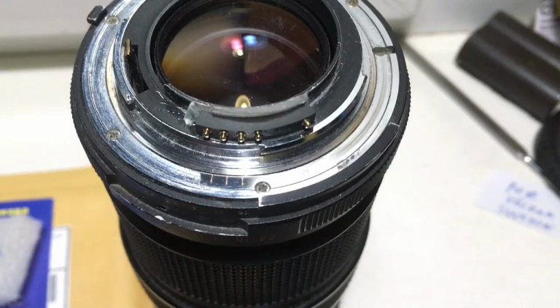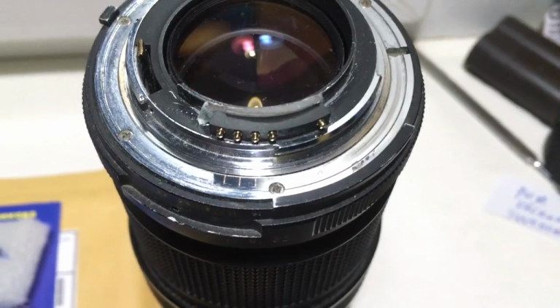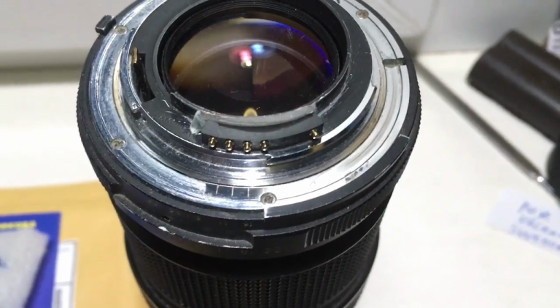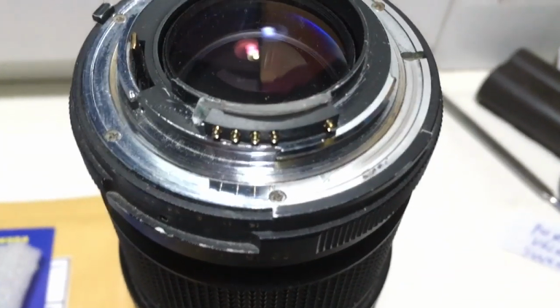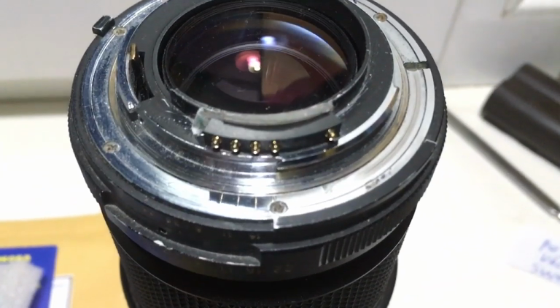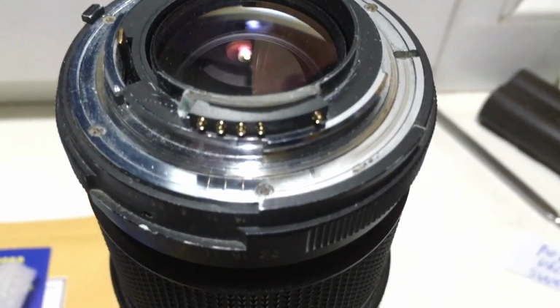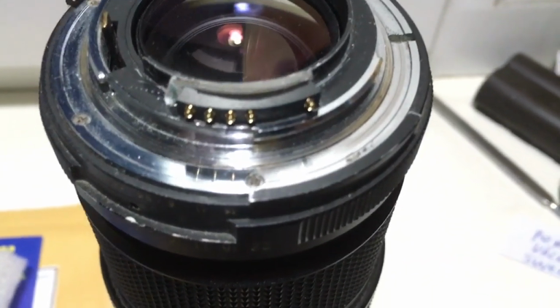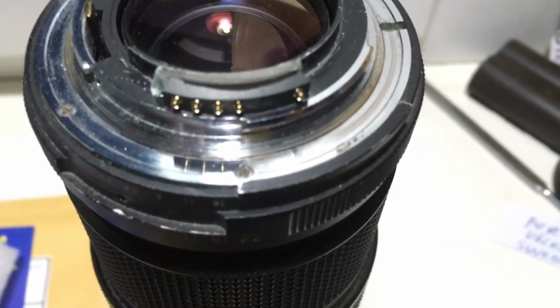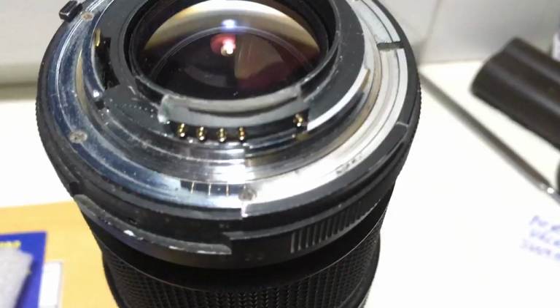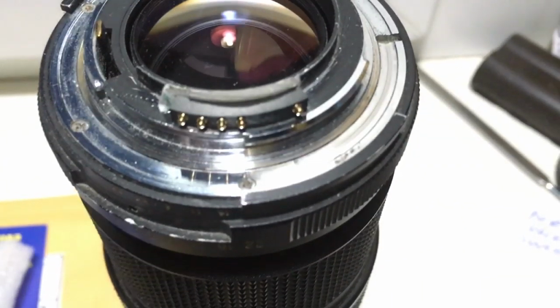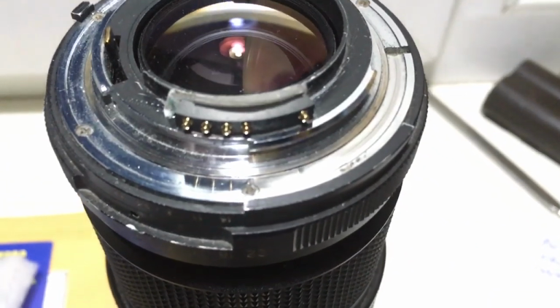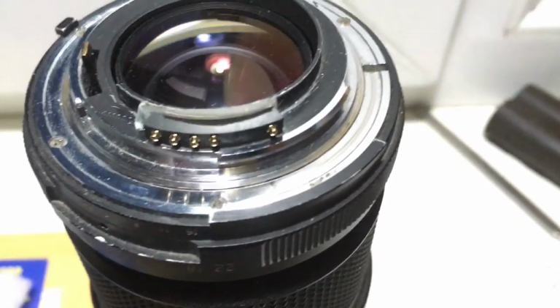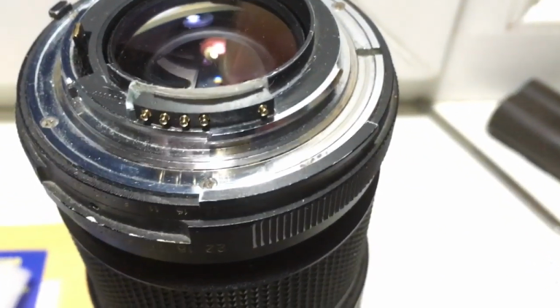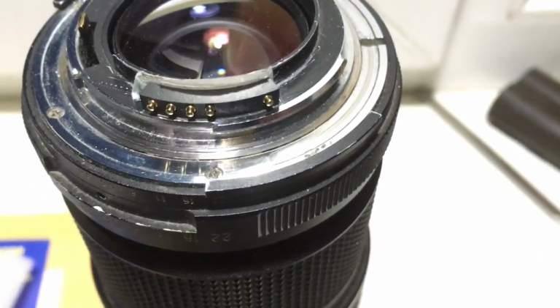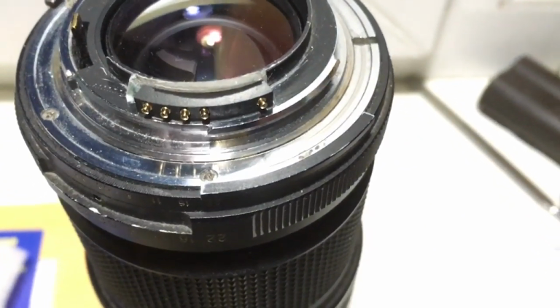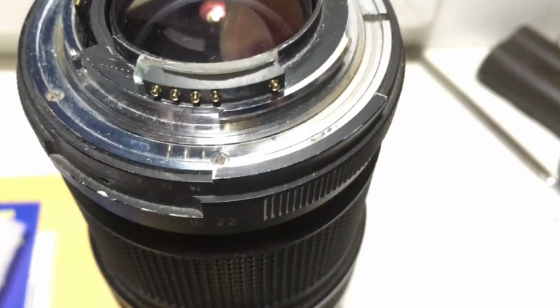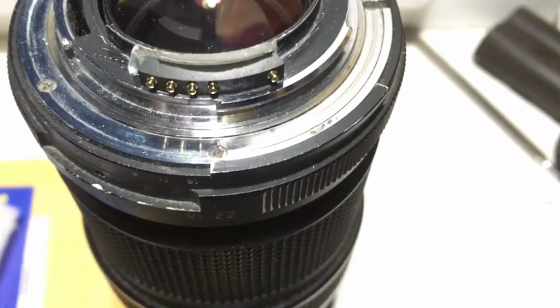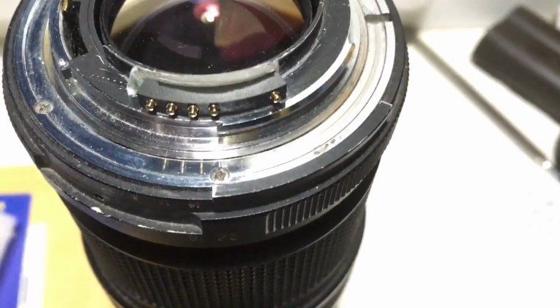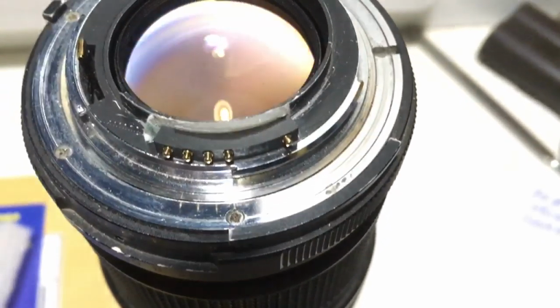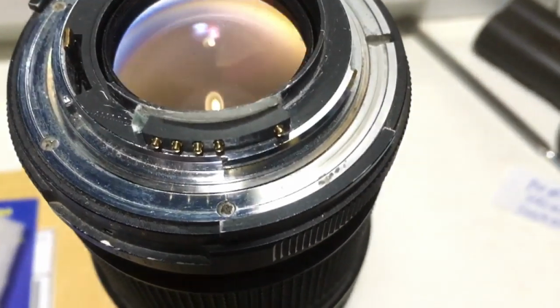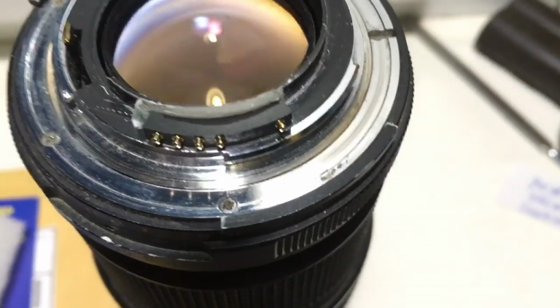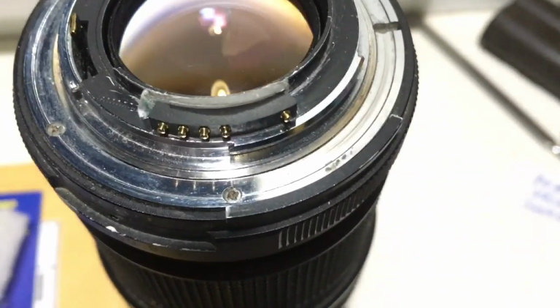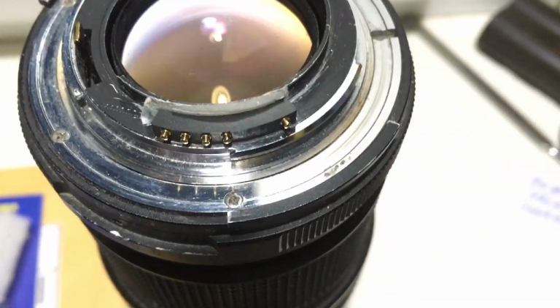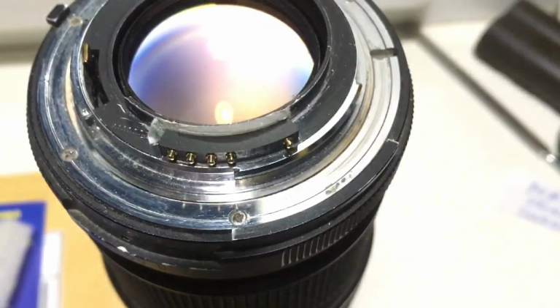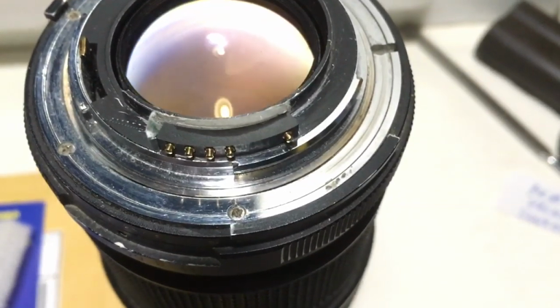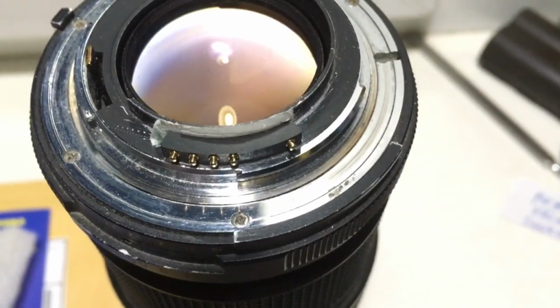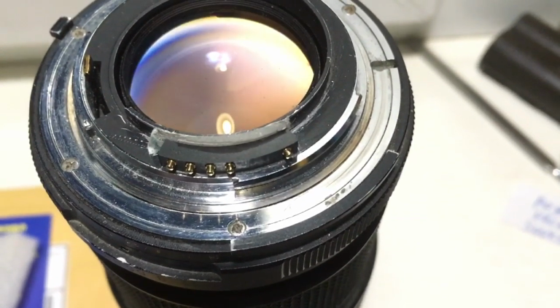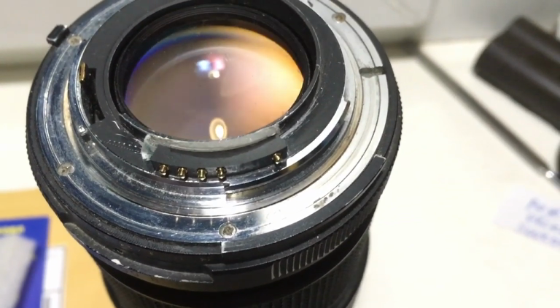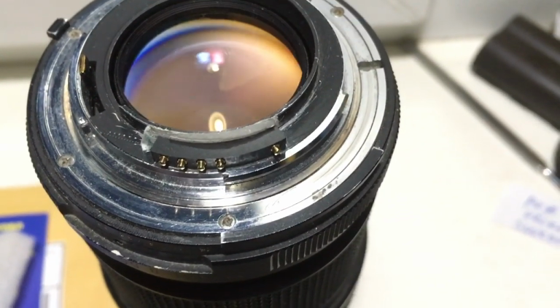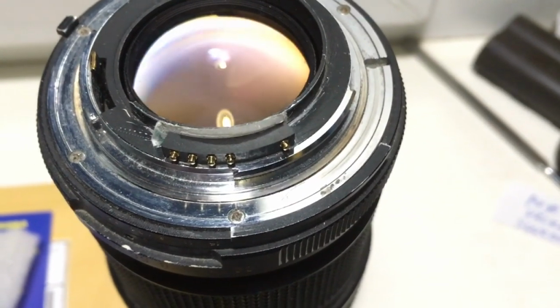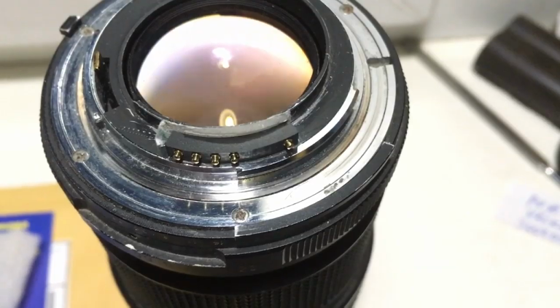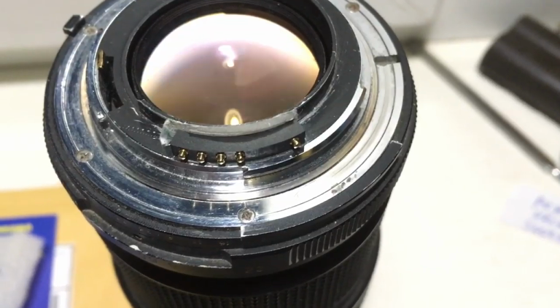Hello. This video is about your chip. Look, this is your chip on my testing lens. Now I check it — your chip on my camera.